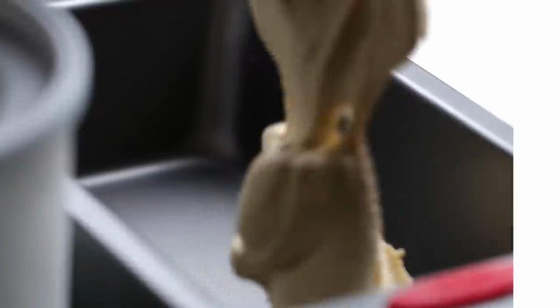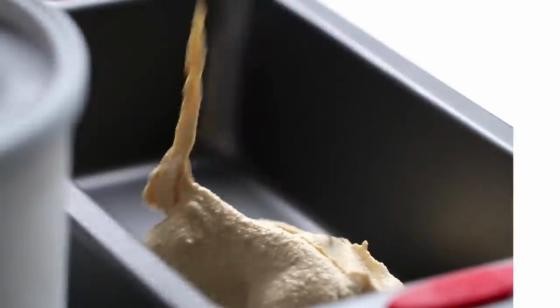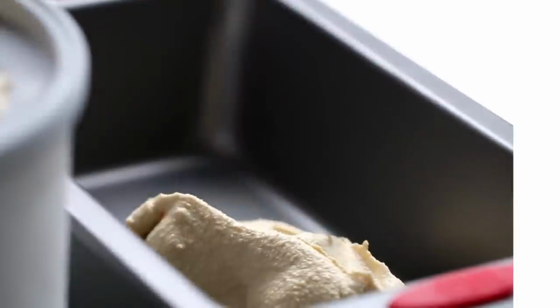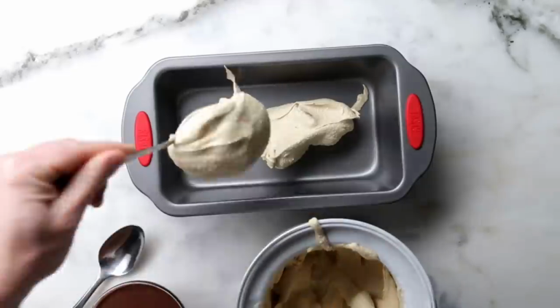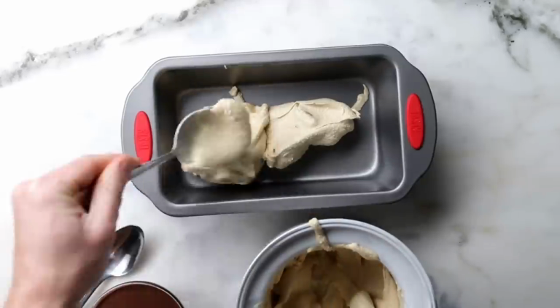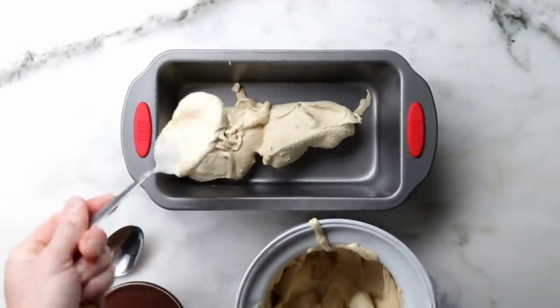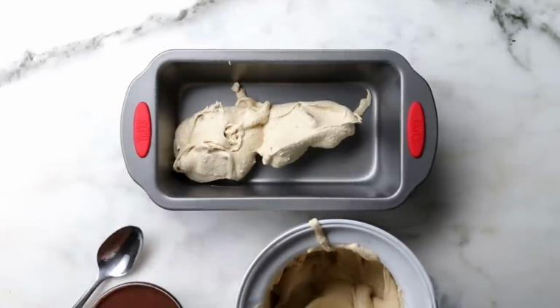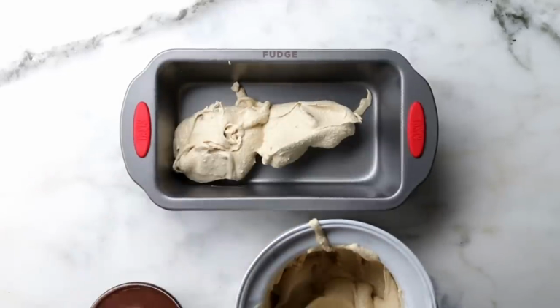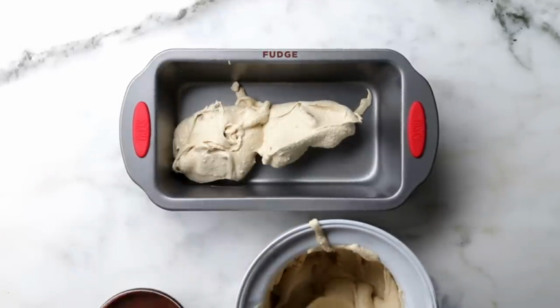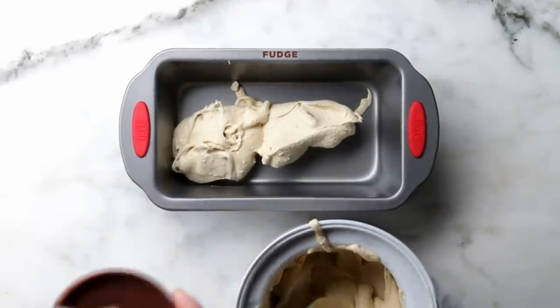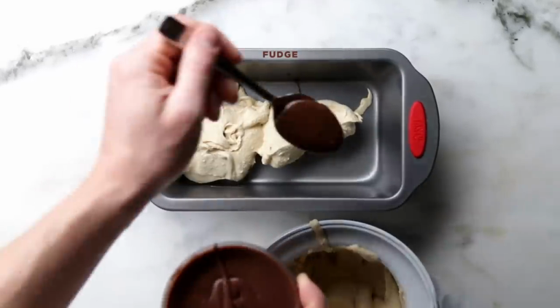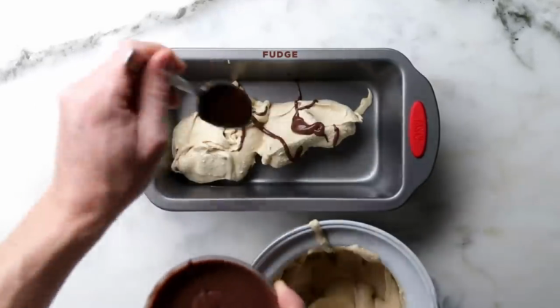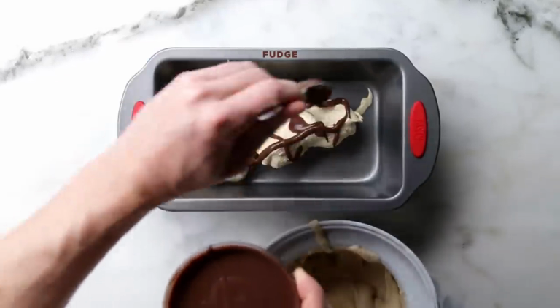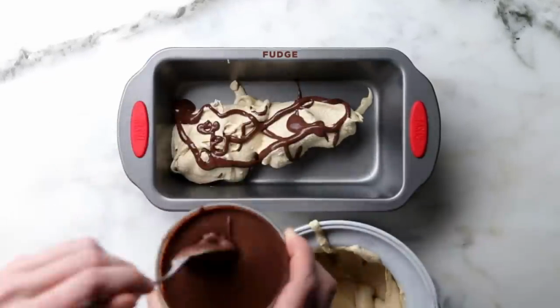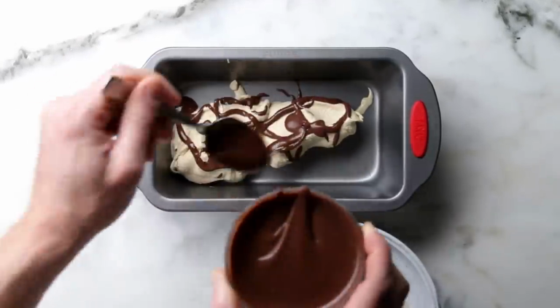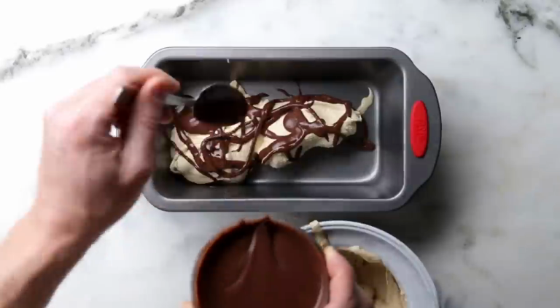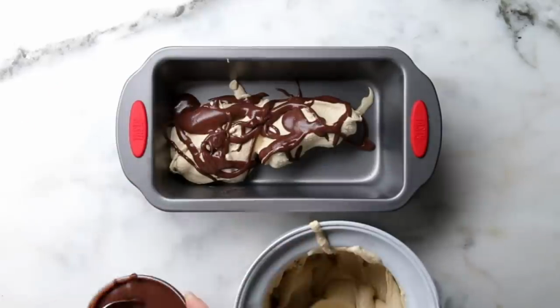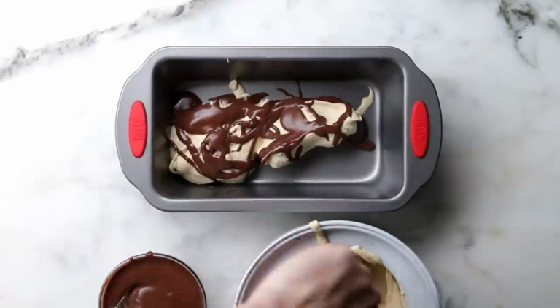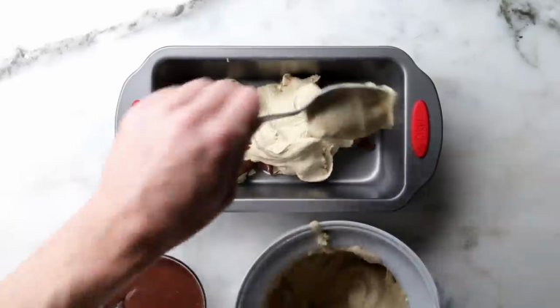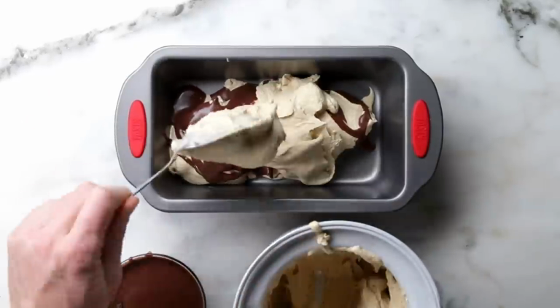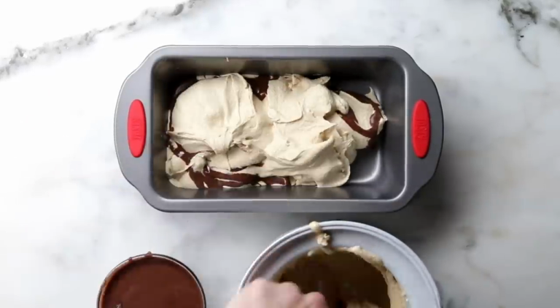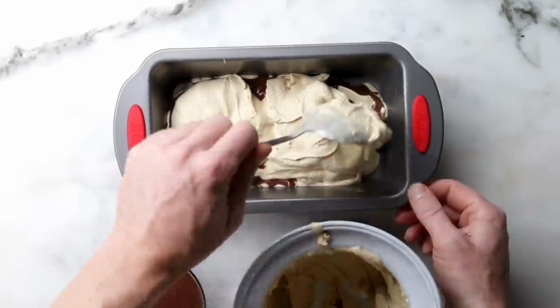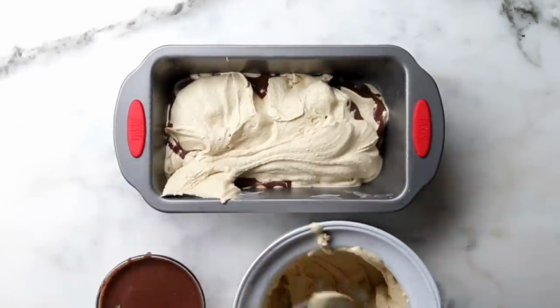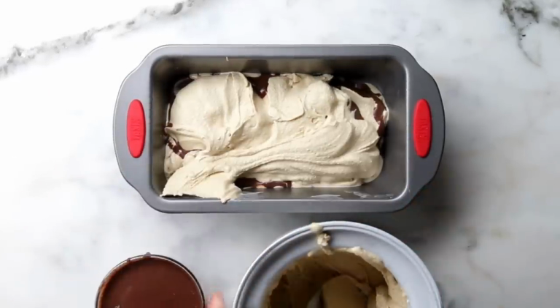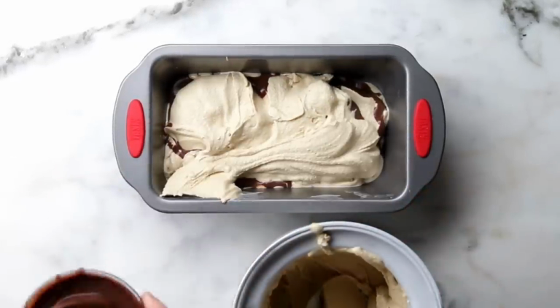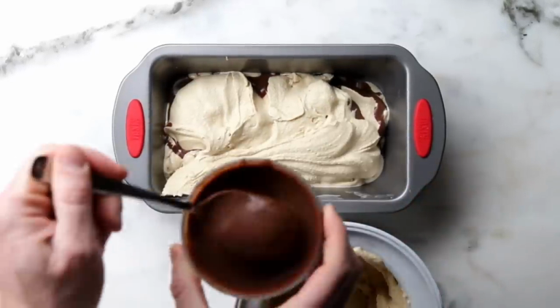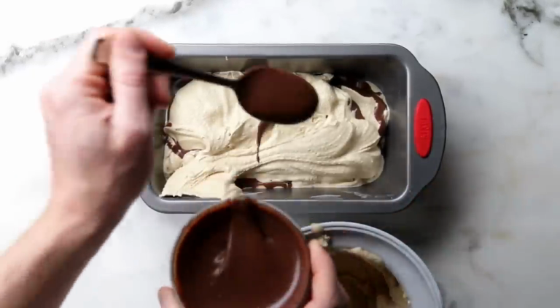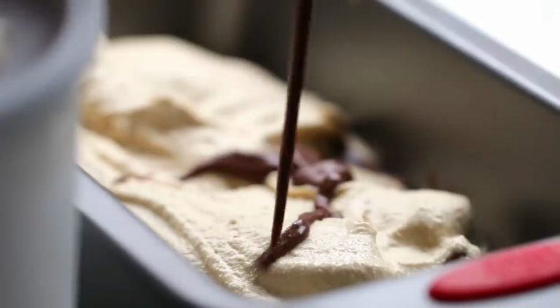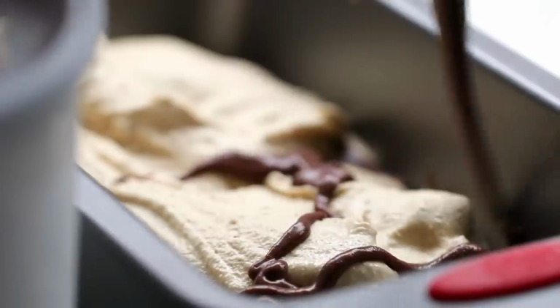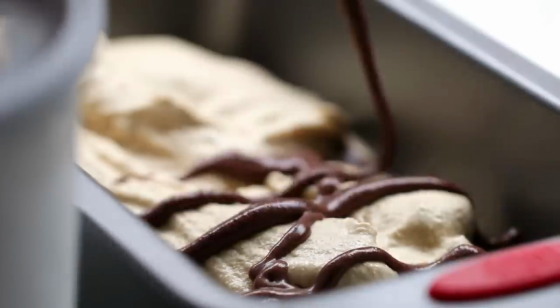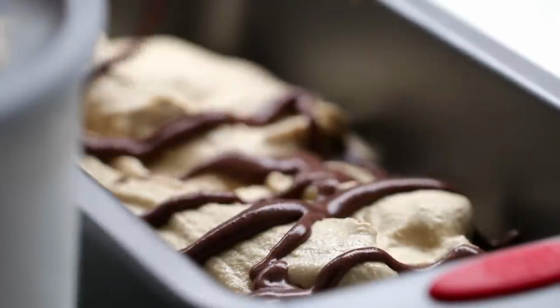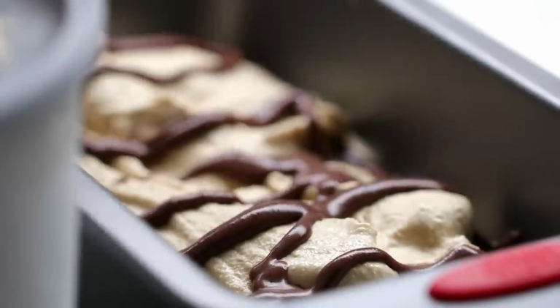So we'll put maybe a half-inch layer of ice cream and then drizzle in the fudge, and then another half-inch layer of ice cream, drizzle fudge over that. And by the time it freezes, it'll scoop just really beautifully and get these nice, thick, distinct ribbons coming through.